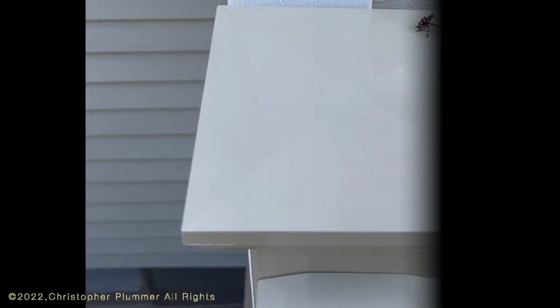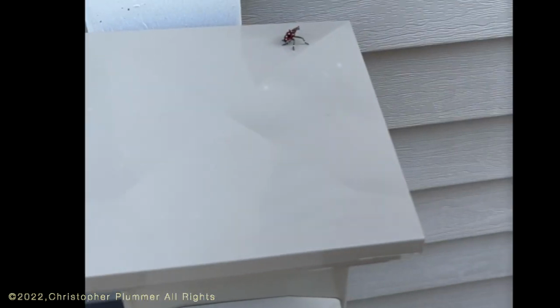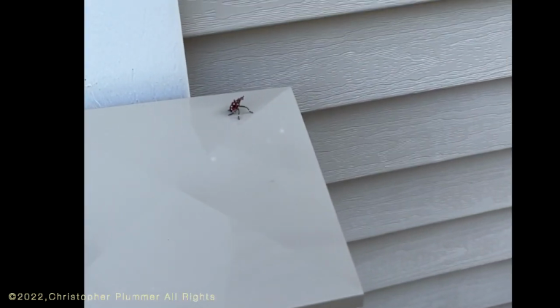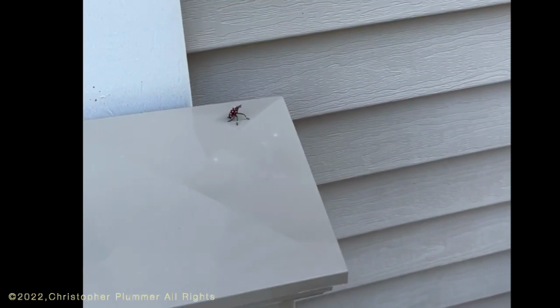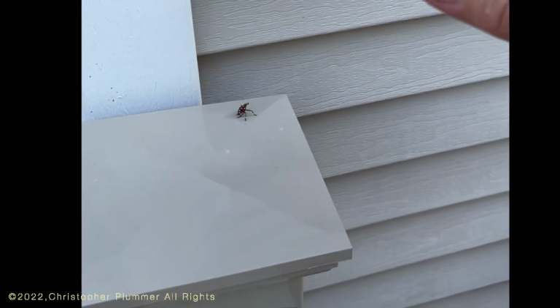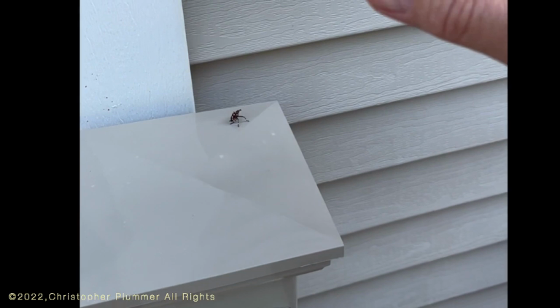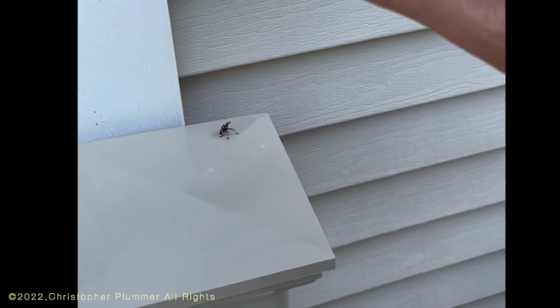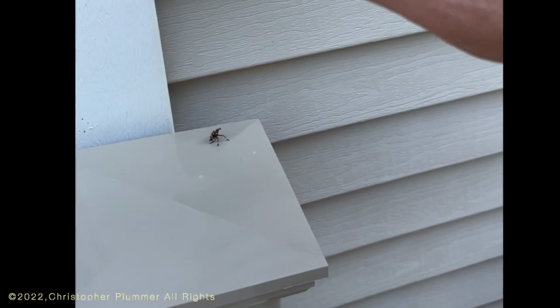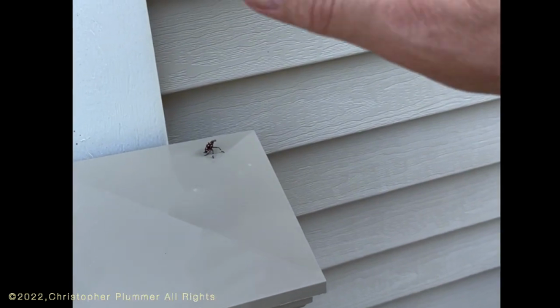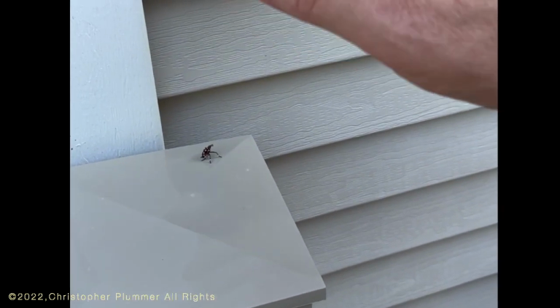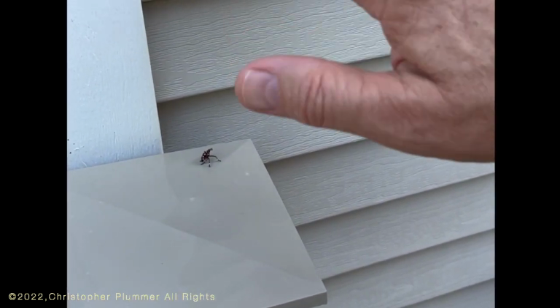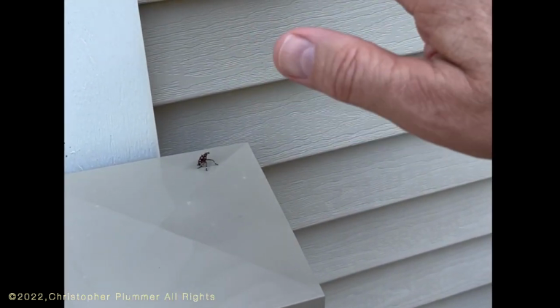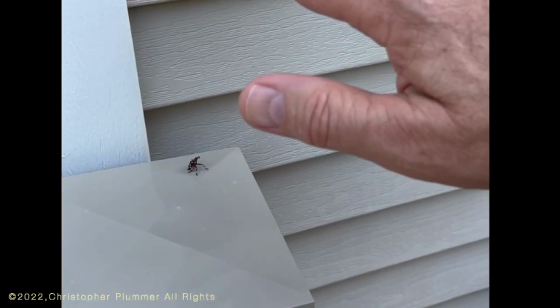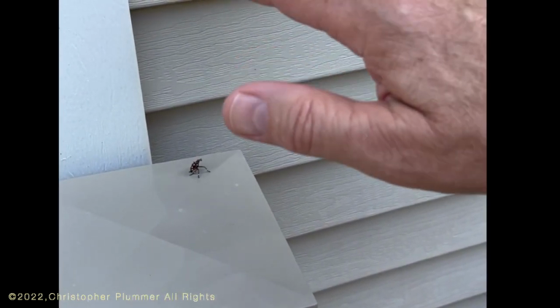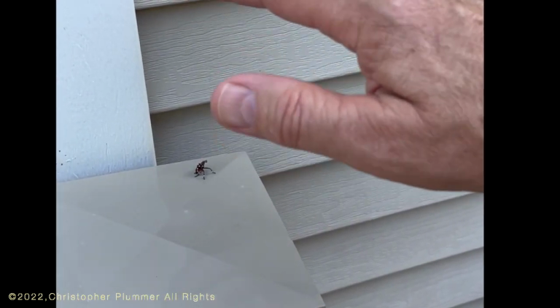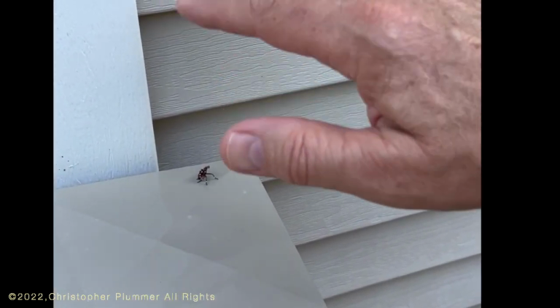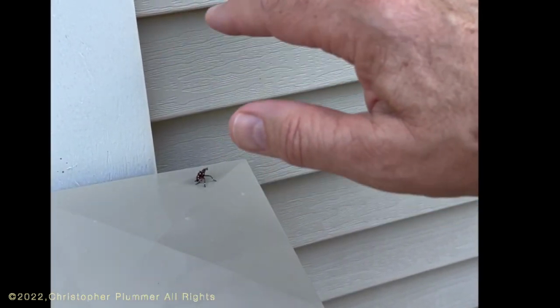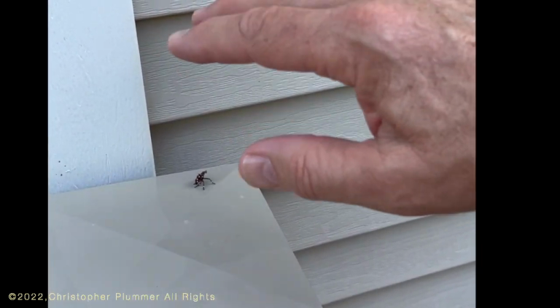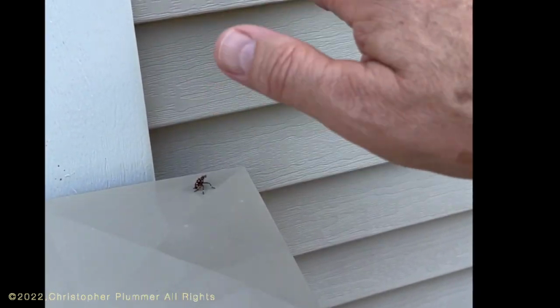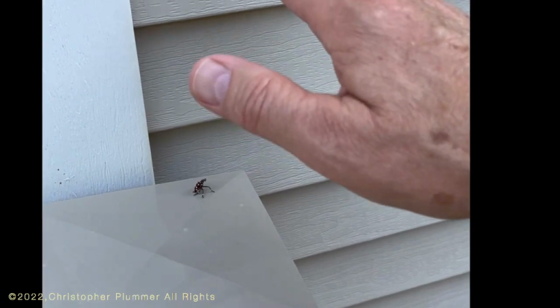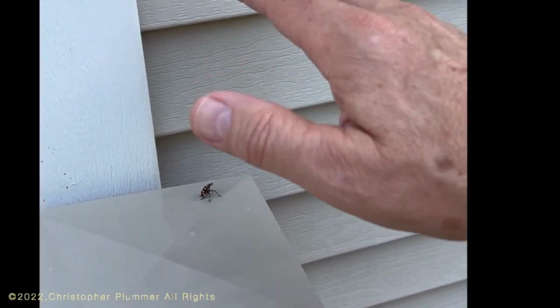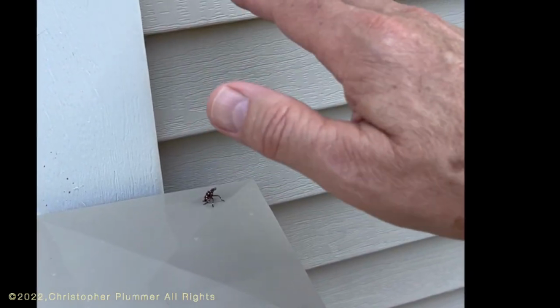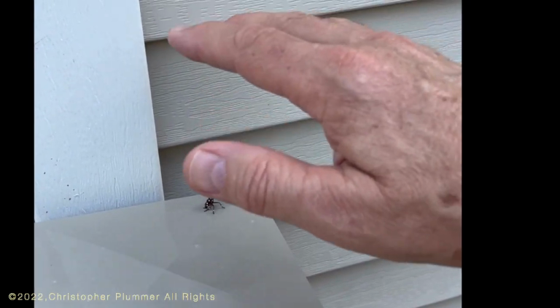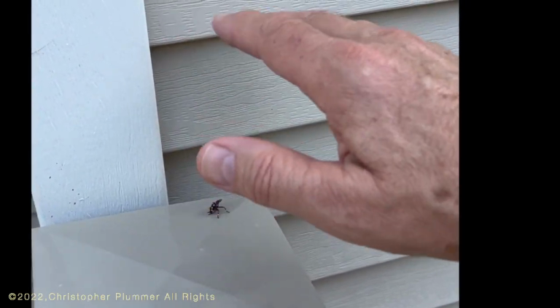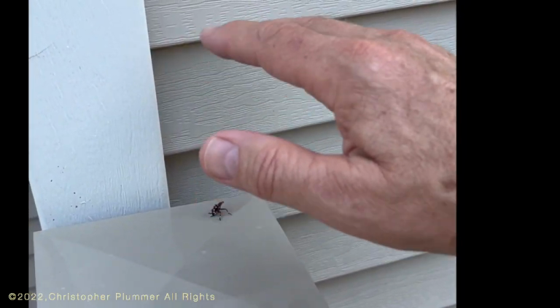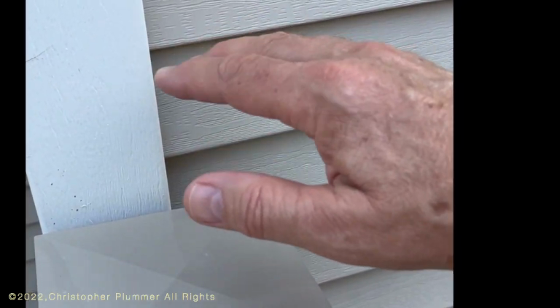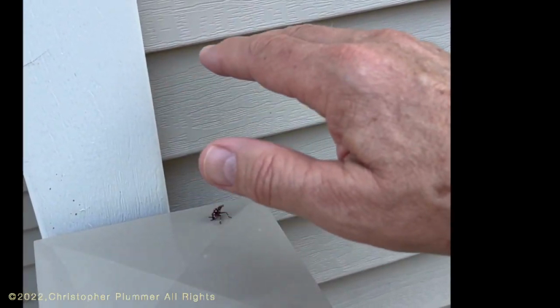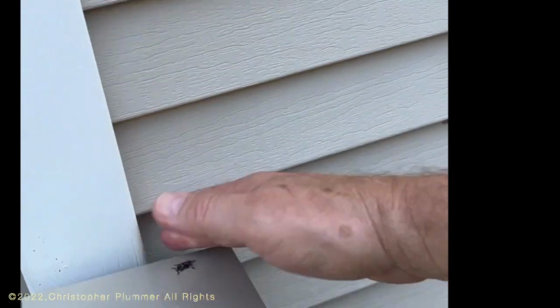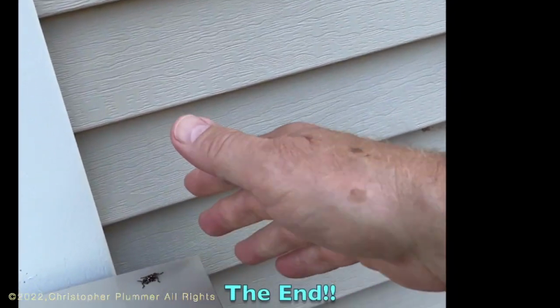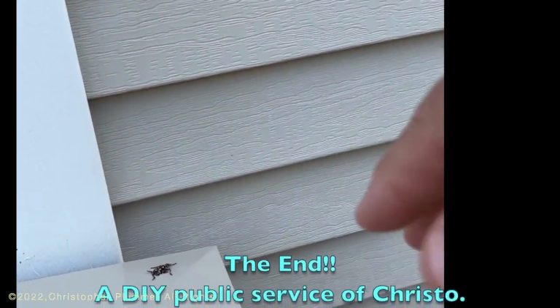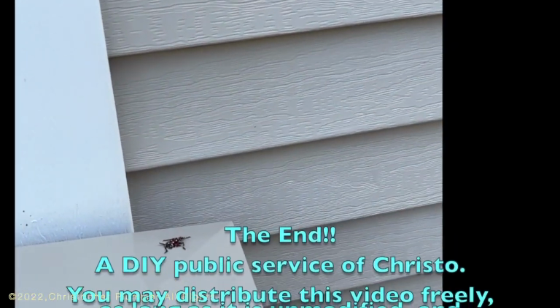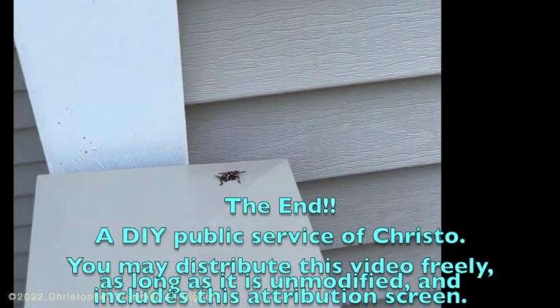No worries — get them on a horizontal surface and freak them out with a relaxed hand moving a little bit, then get closer and snuff them.